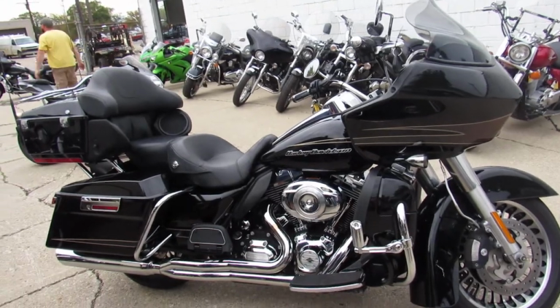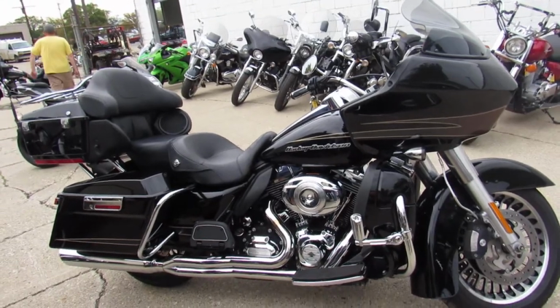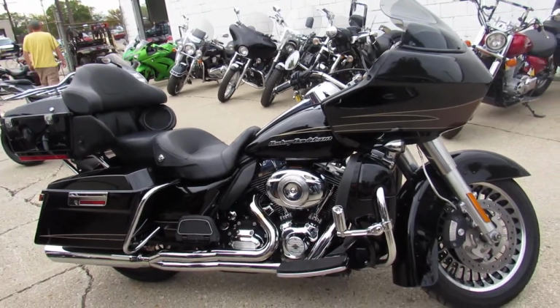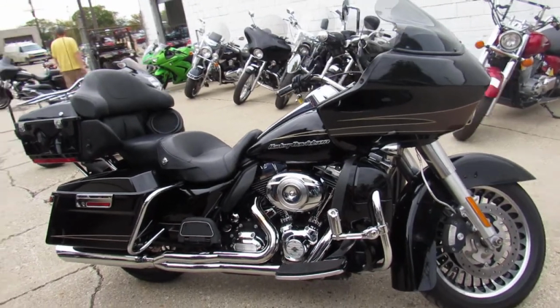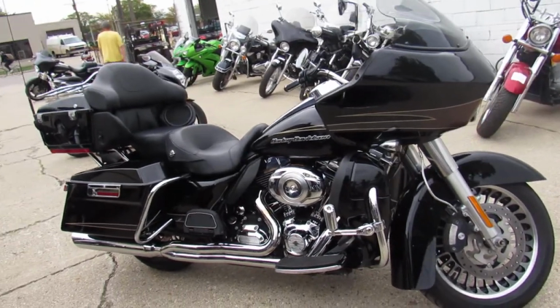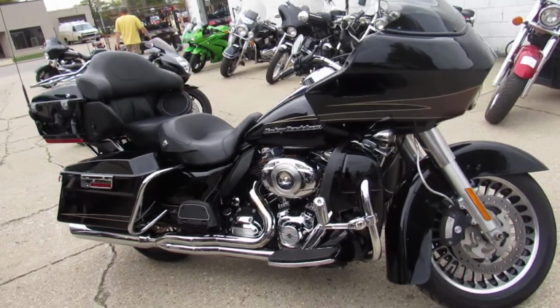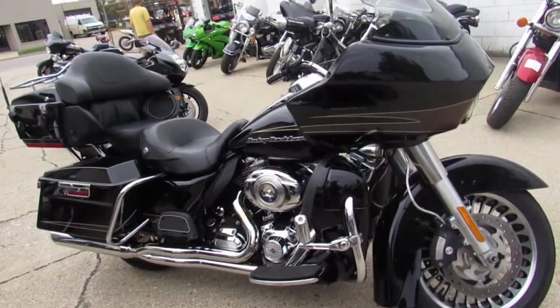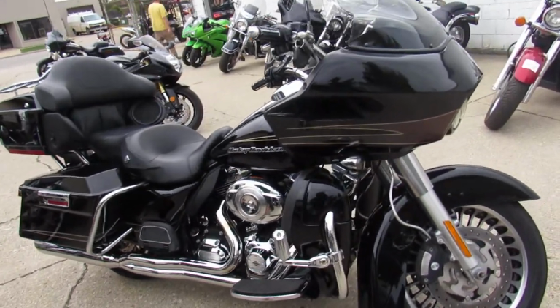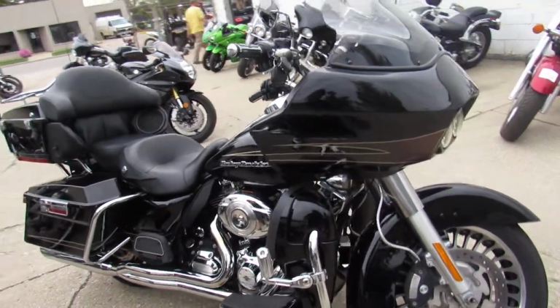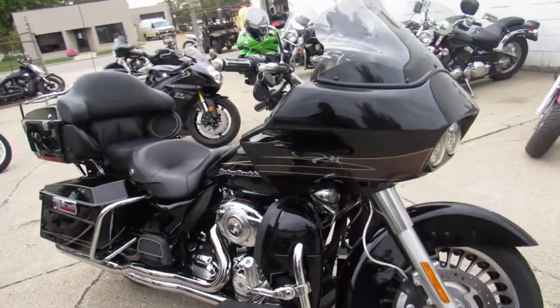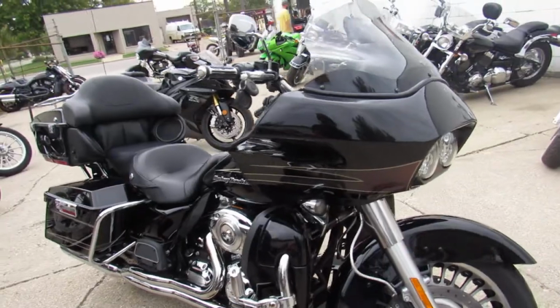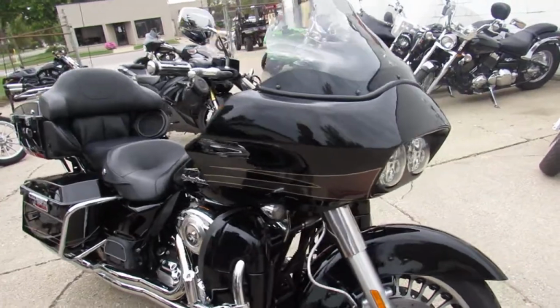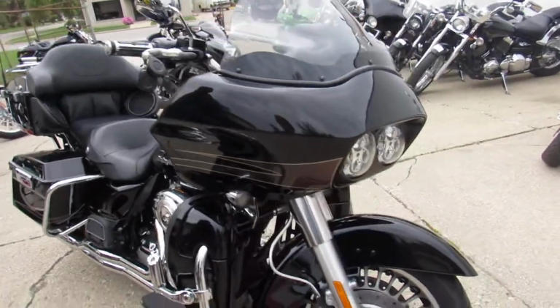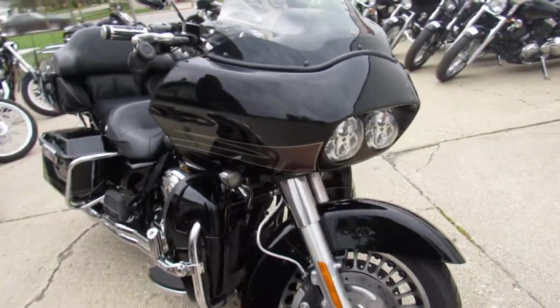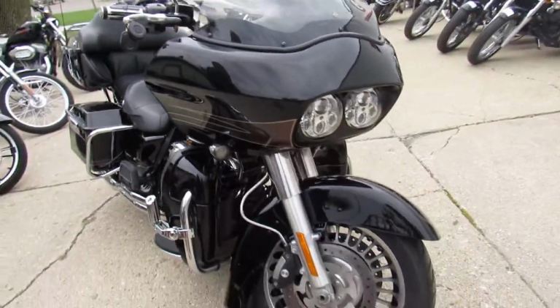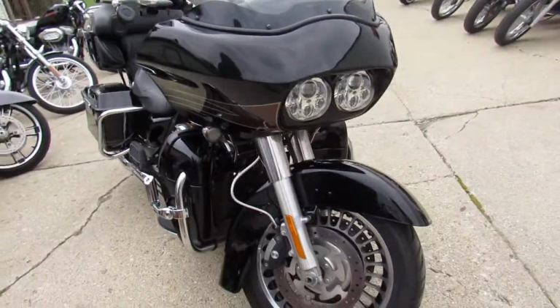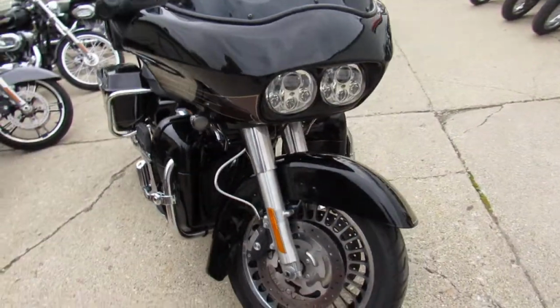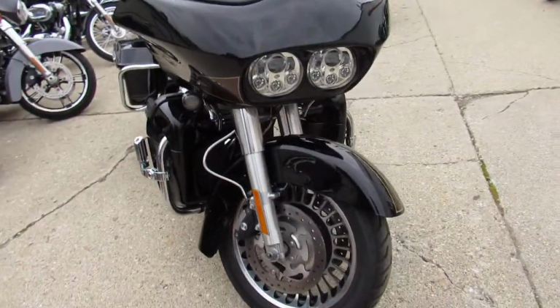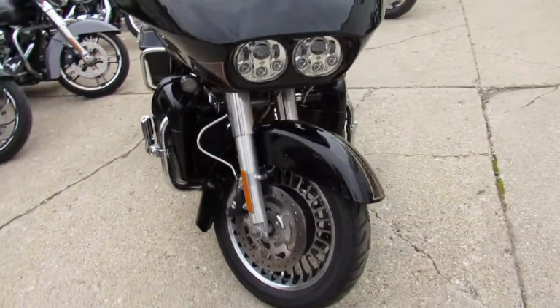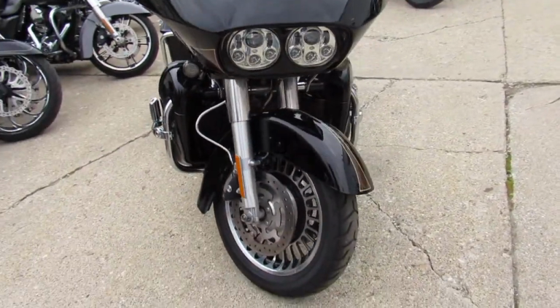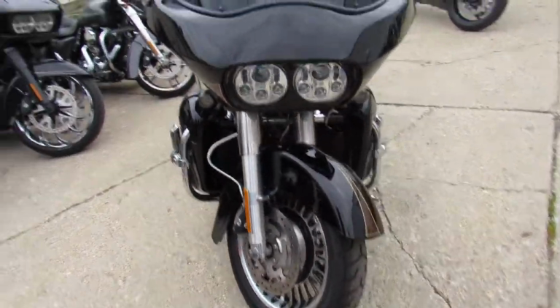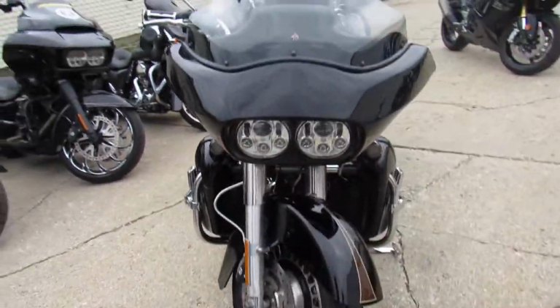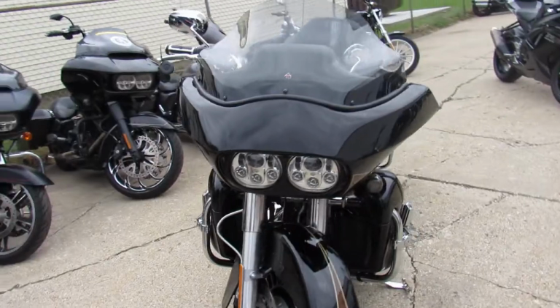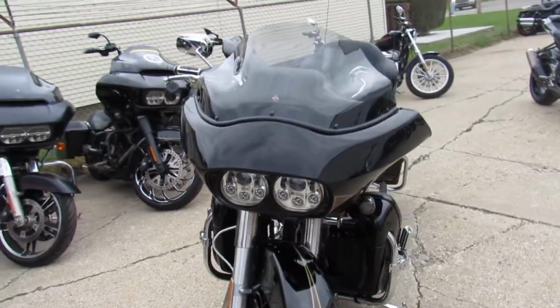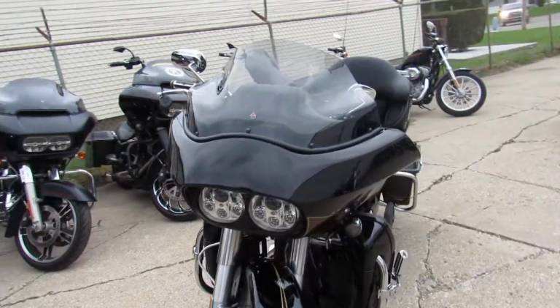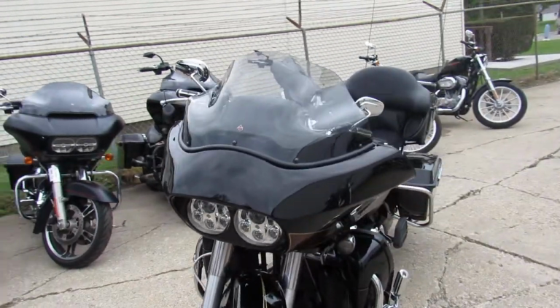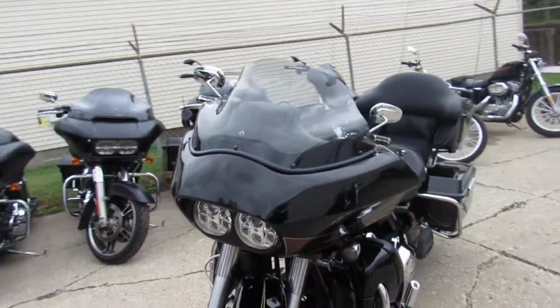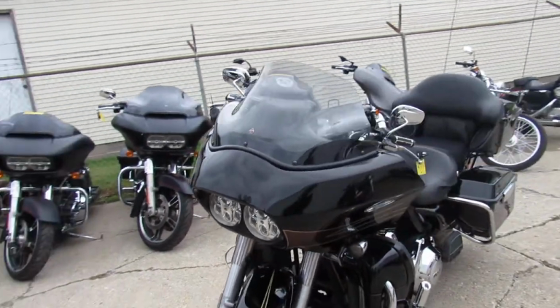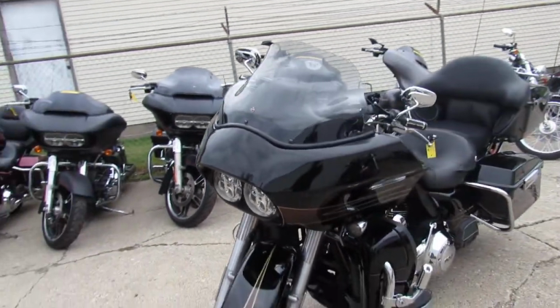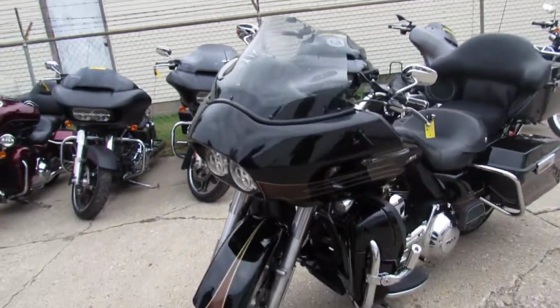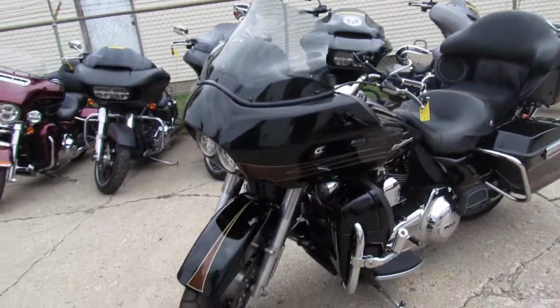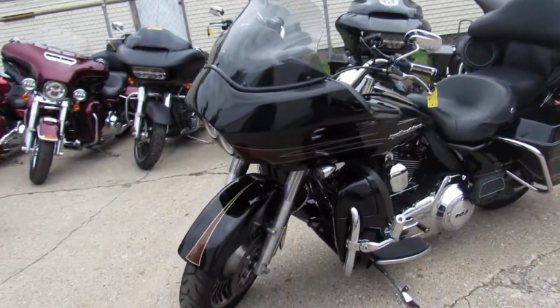Hey guys, it's Approval Power Sports. We're doing some videos on the road glides. We've got over 300 used Harleys in the showroom, with guaranteed financing, leasing programs, layaway programs, and your trades are always welcome.